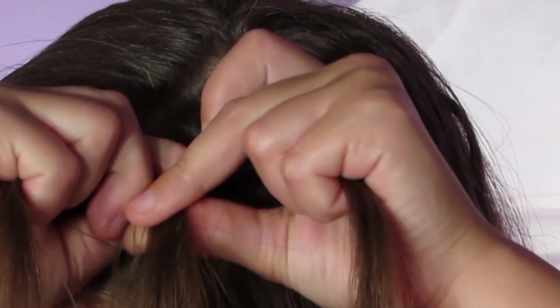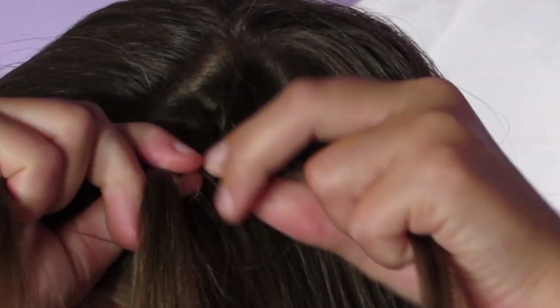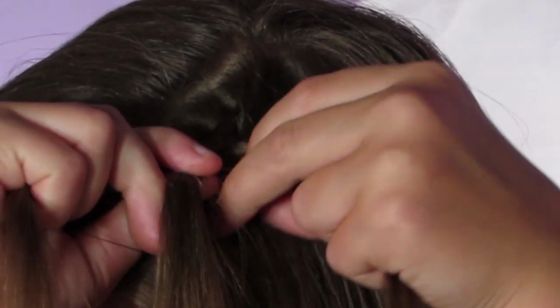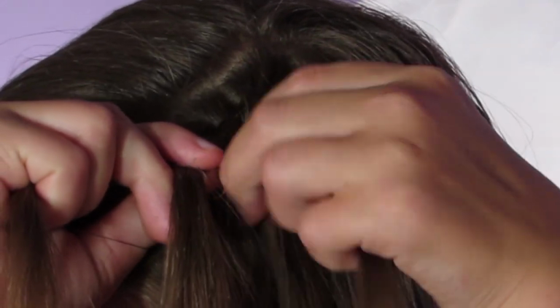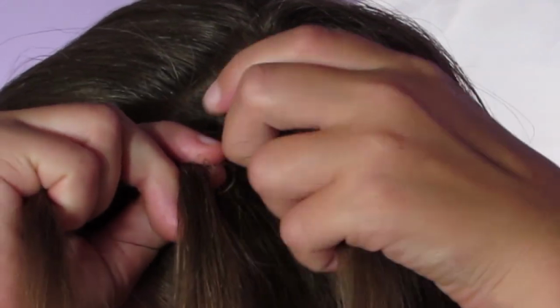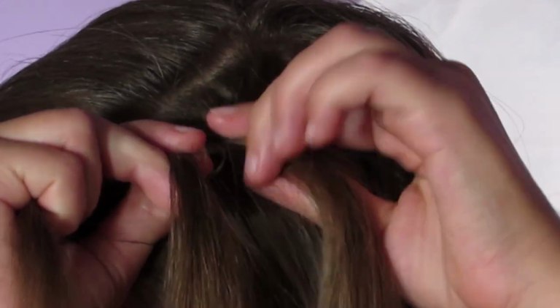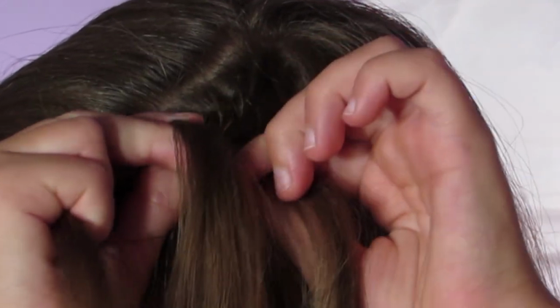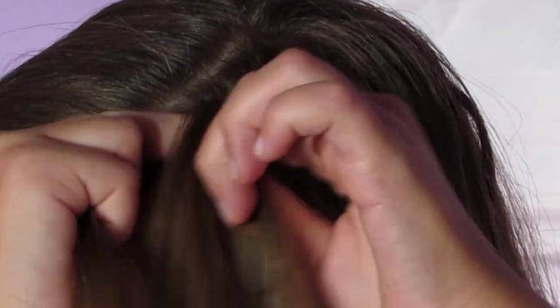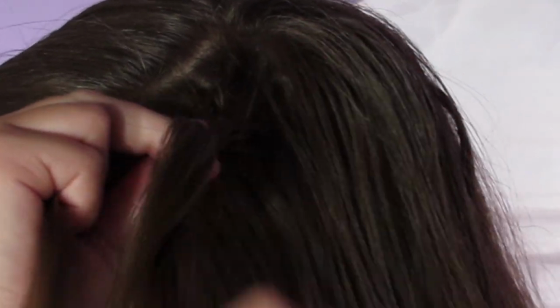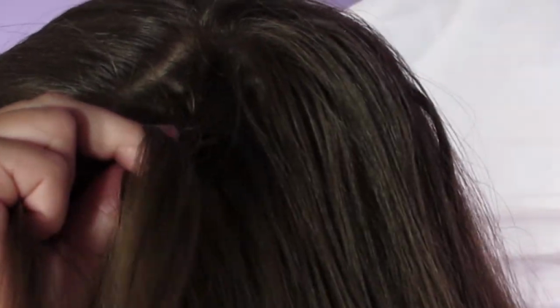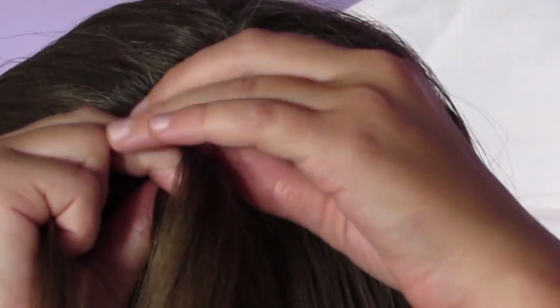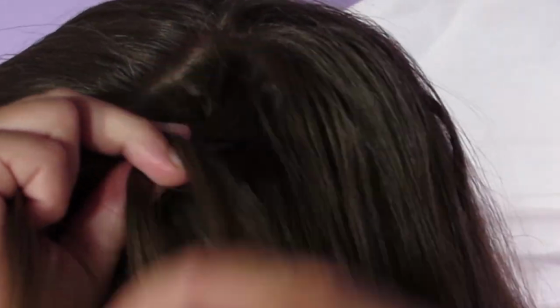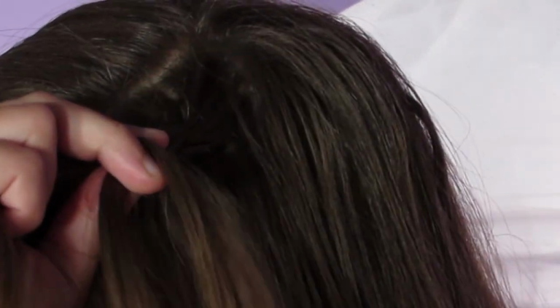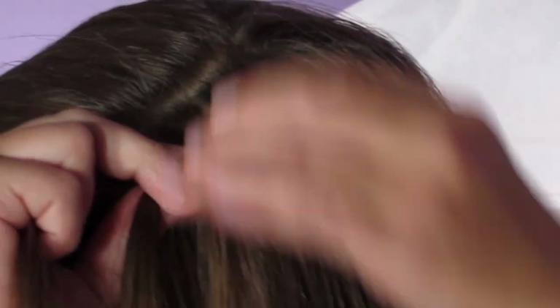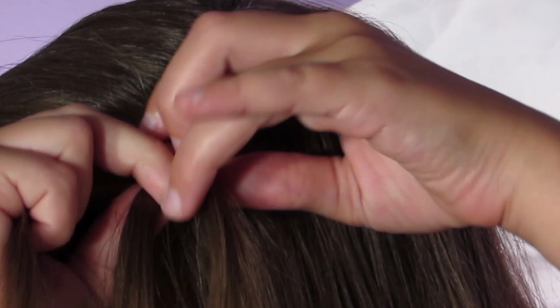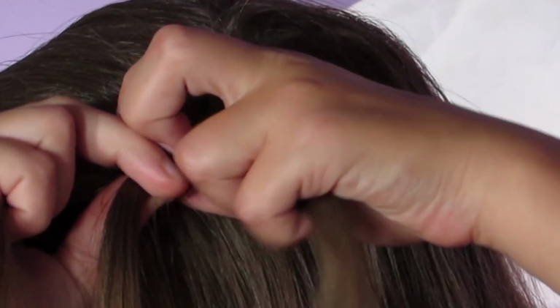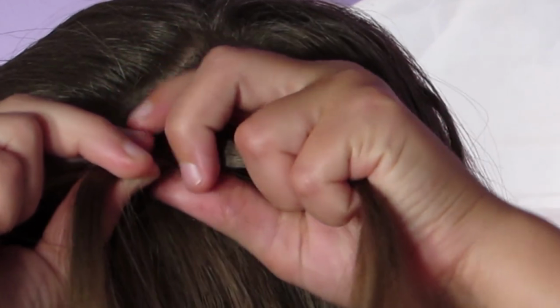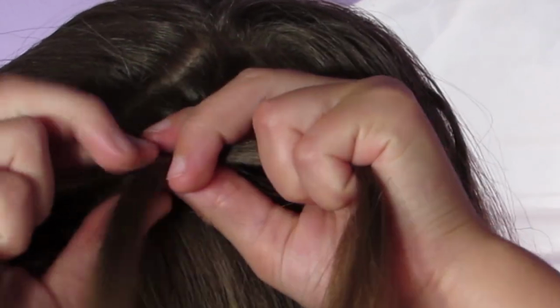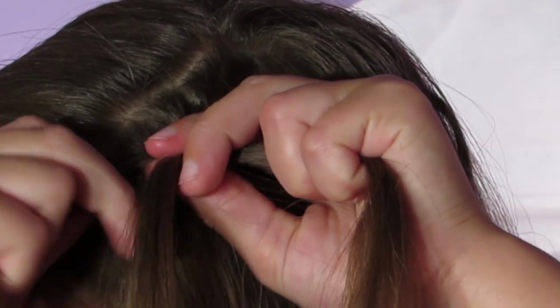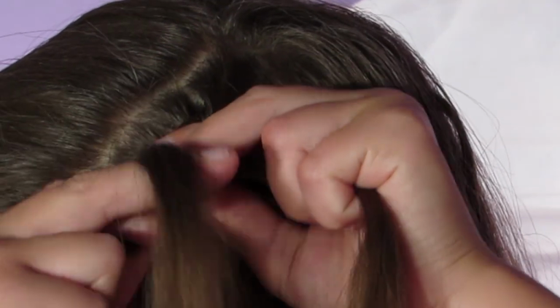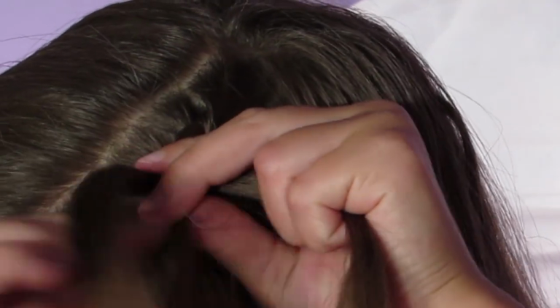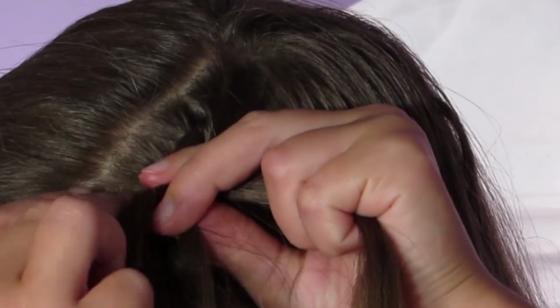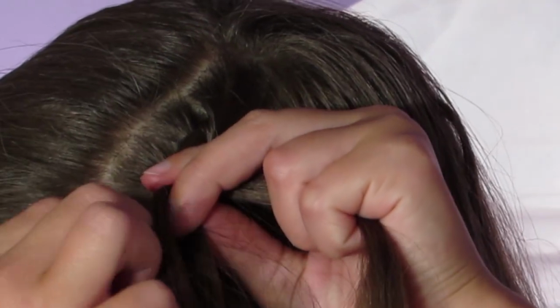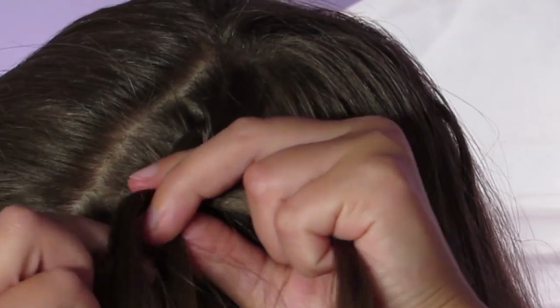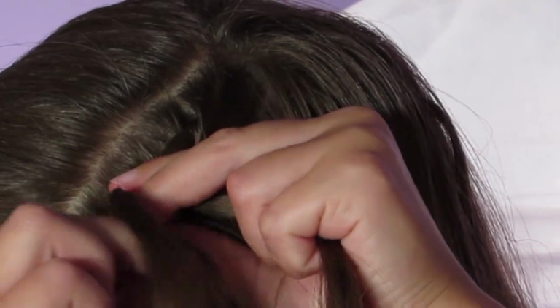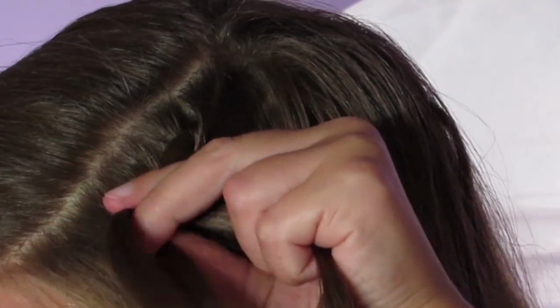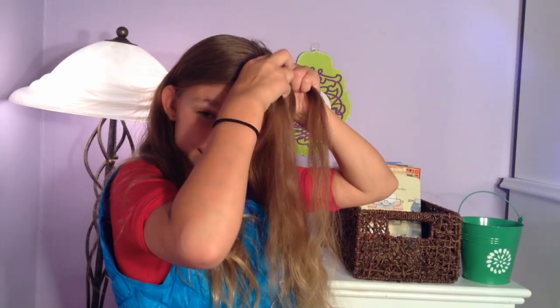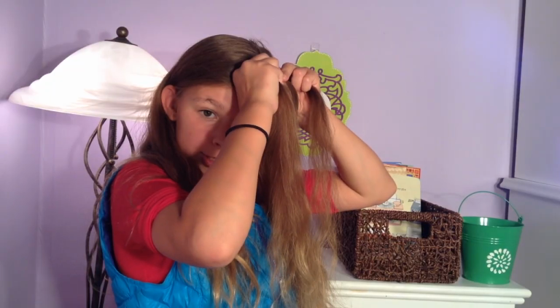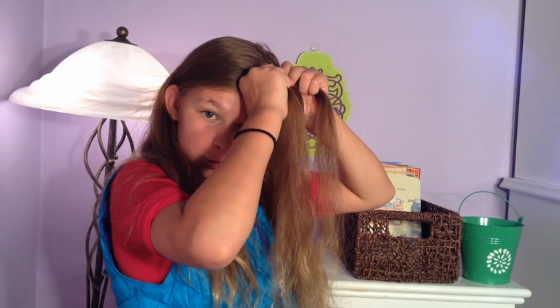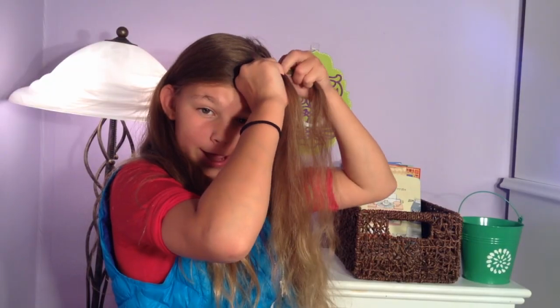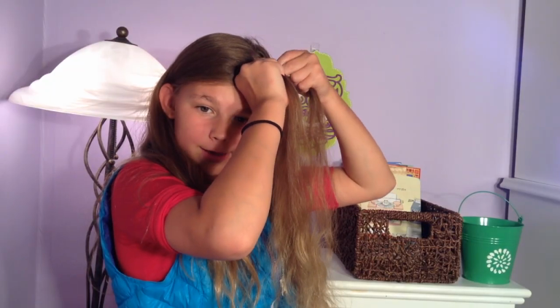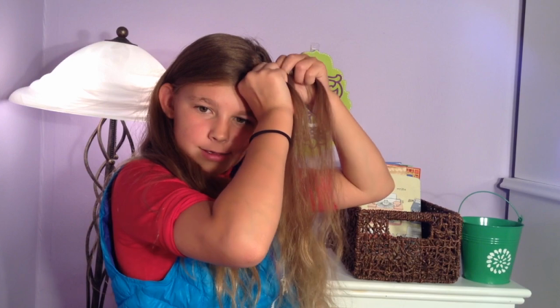When I'm adding hair, I'm adding very tiny strands into the braid — I don't want it to get too thick.